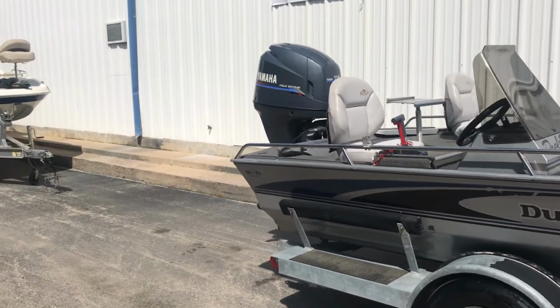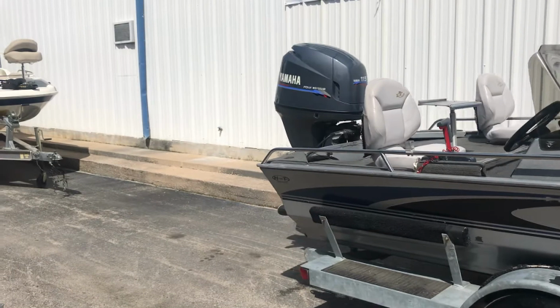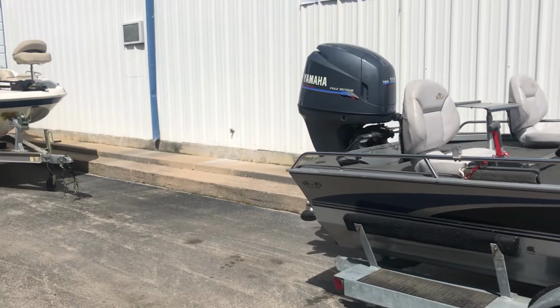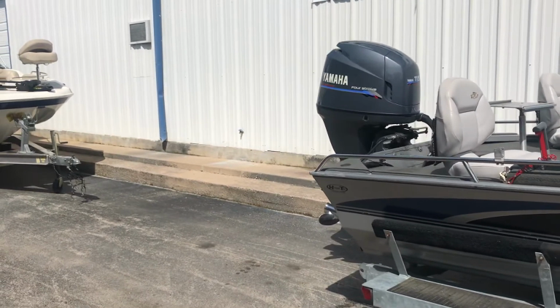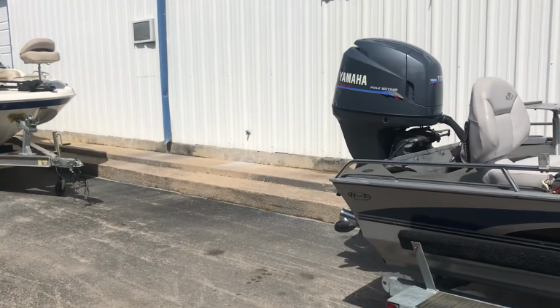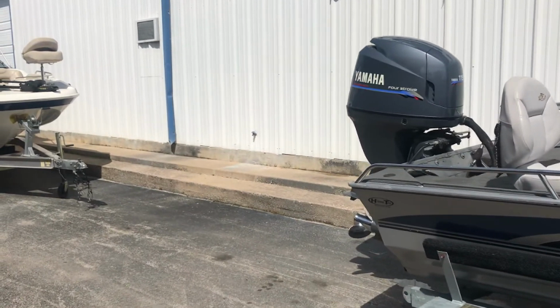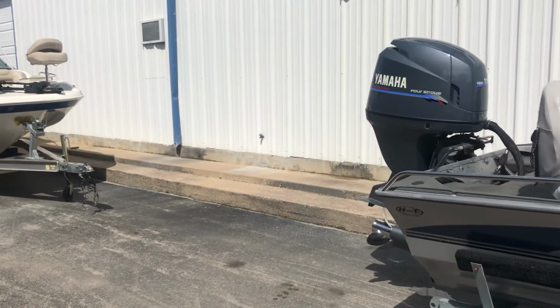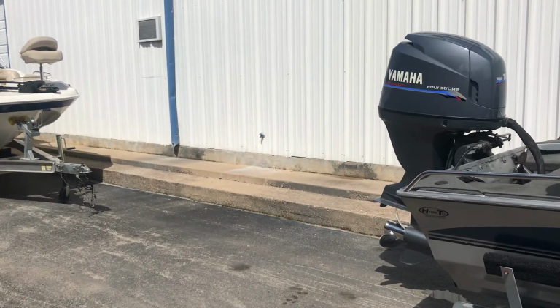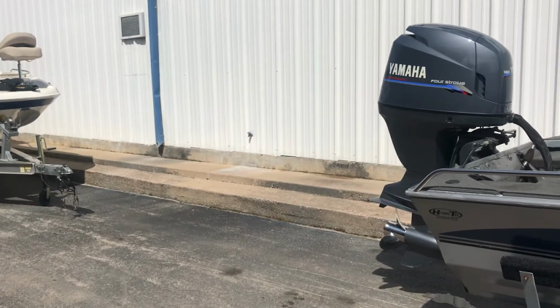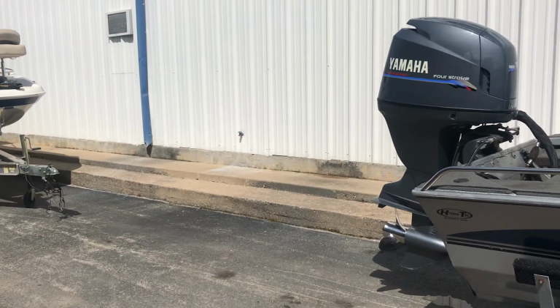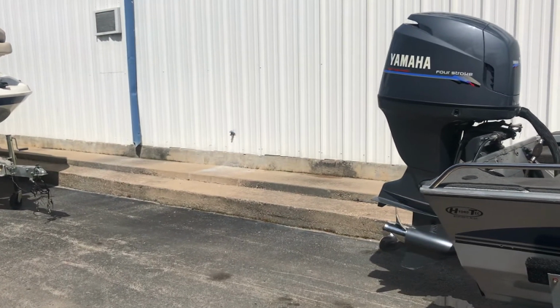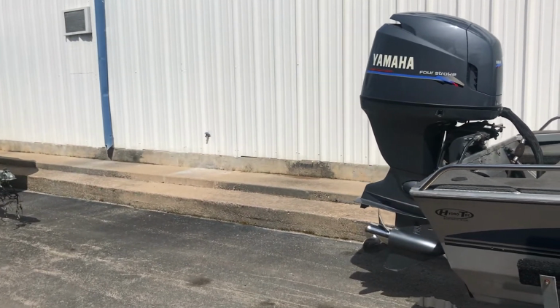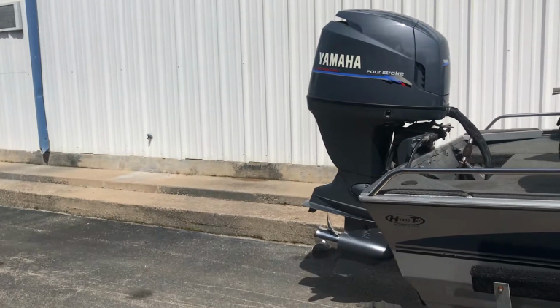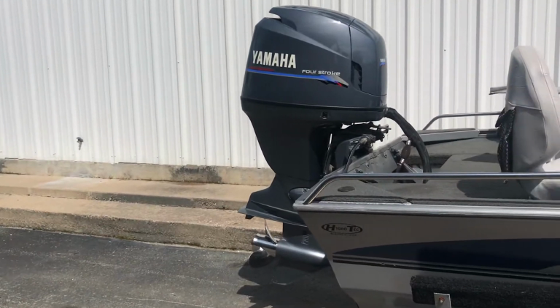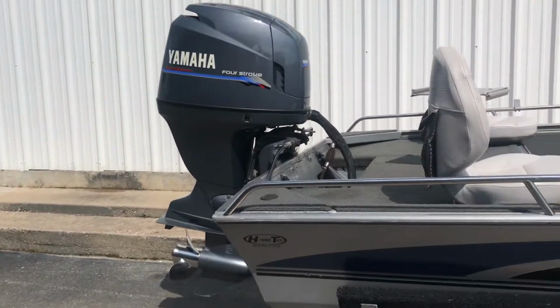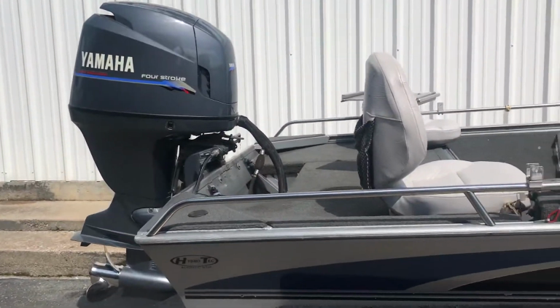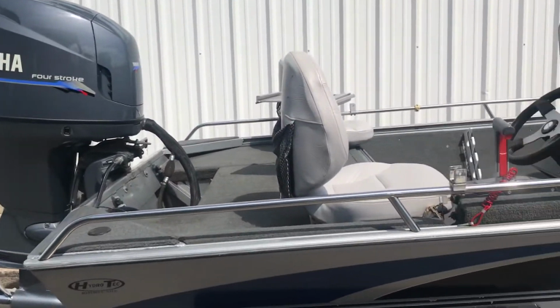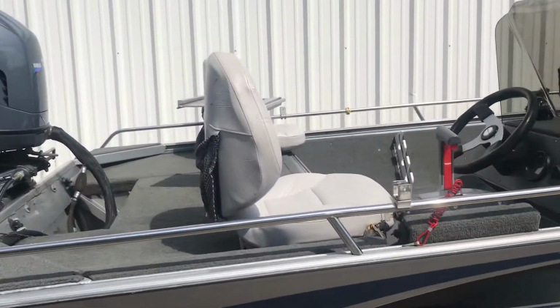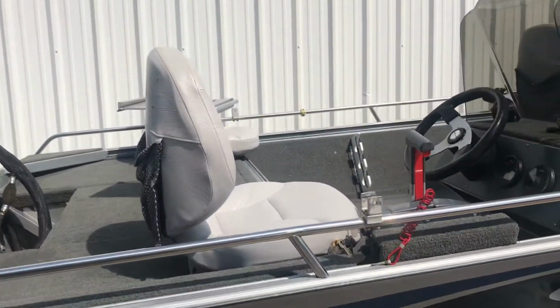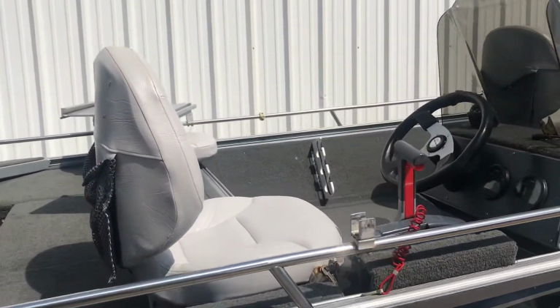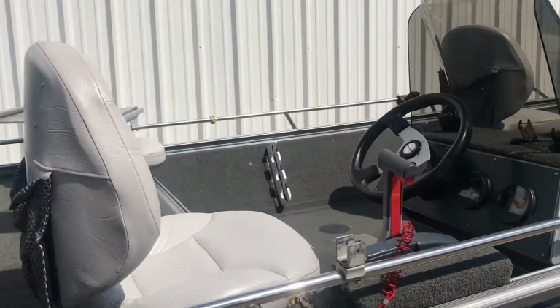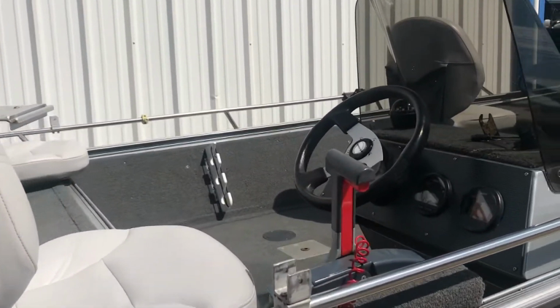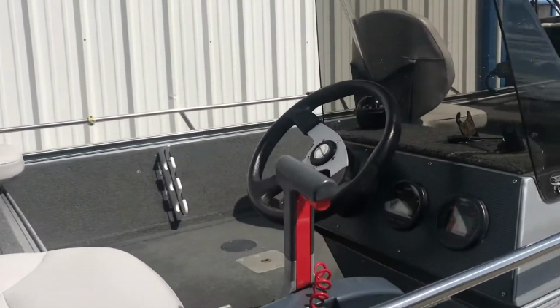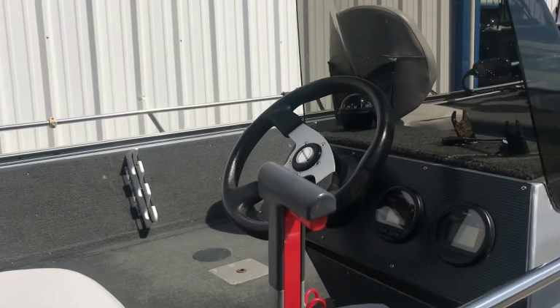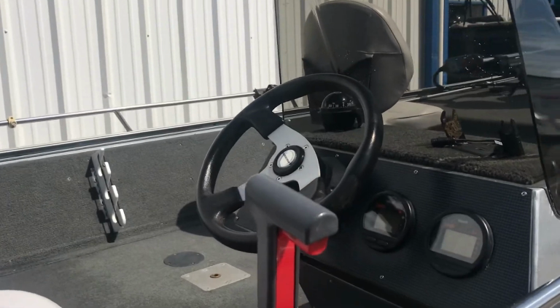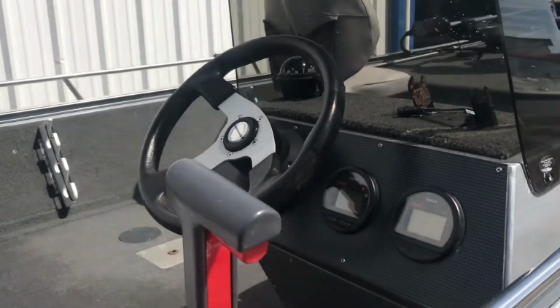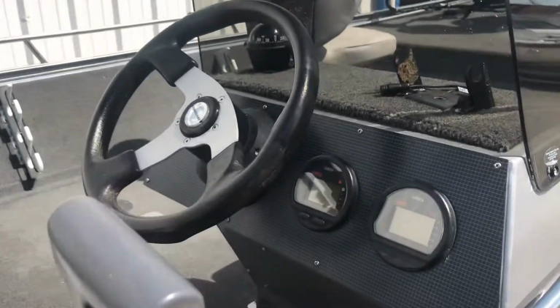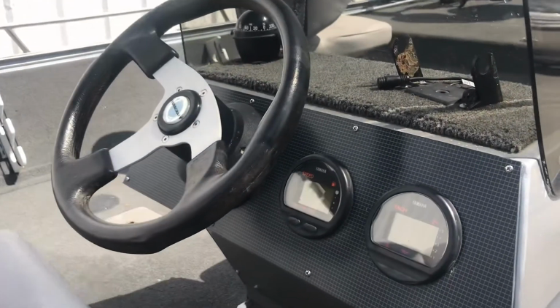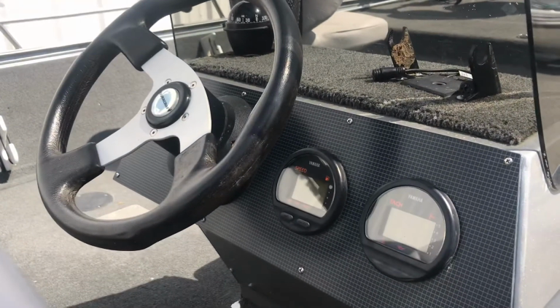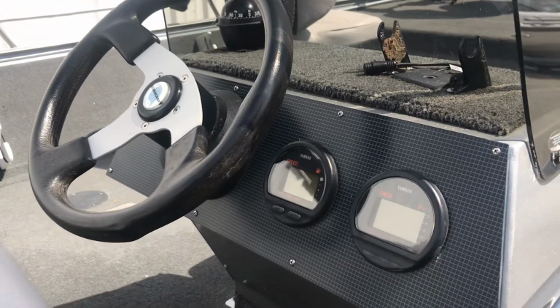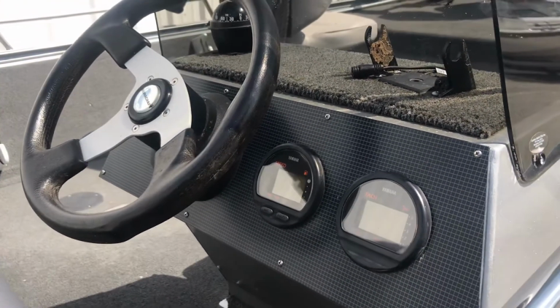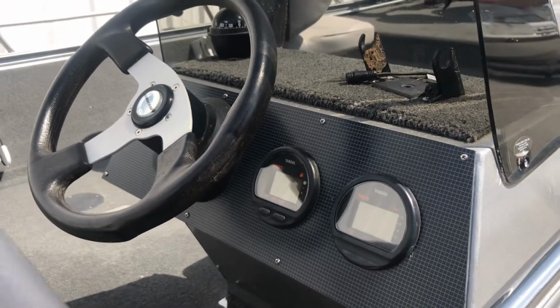The bonus on this is the 115 four-stroke Yamaha. It does have a stainless steel propeller. This is the nice Yamaha digital gauges.